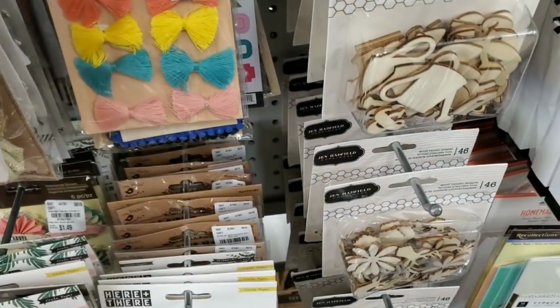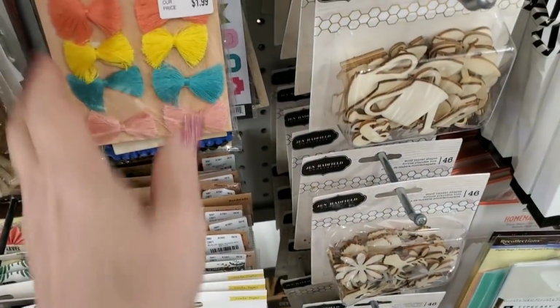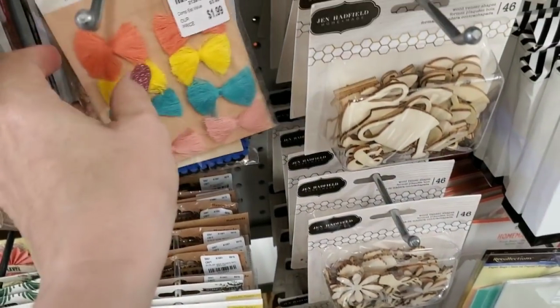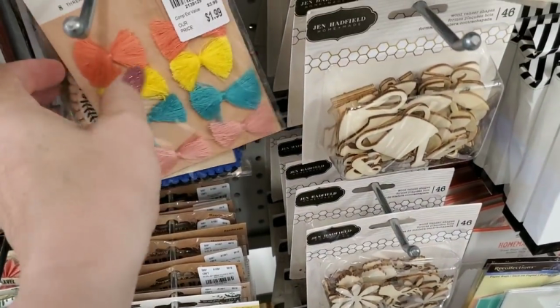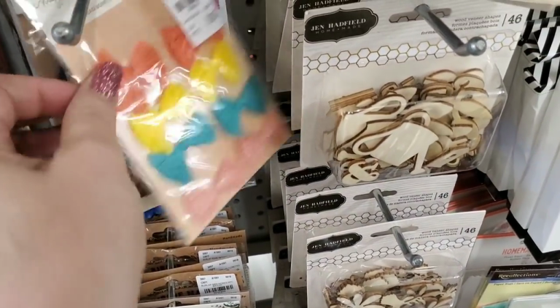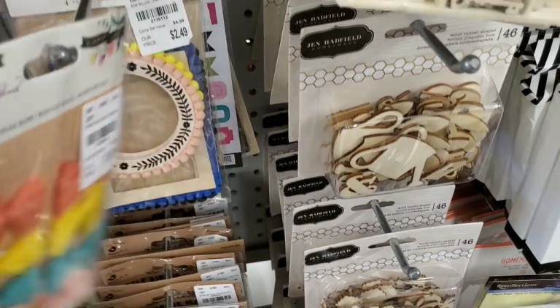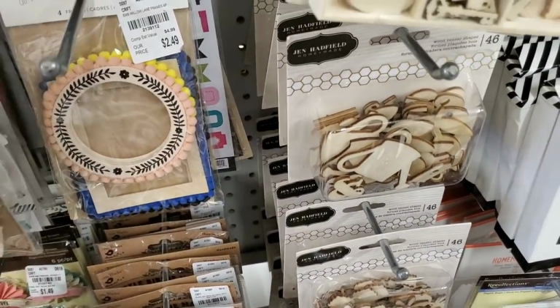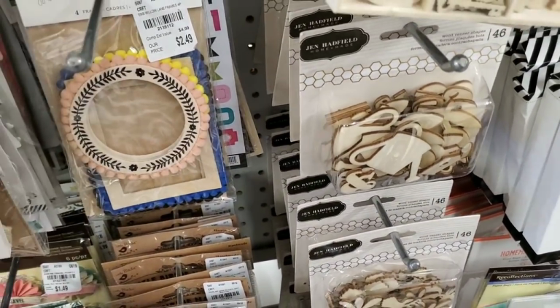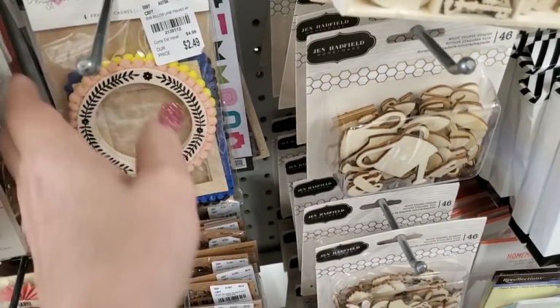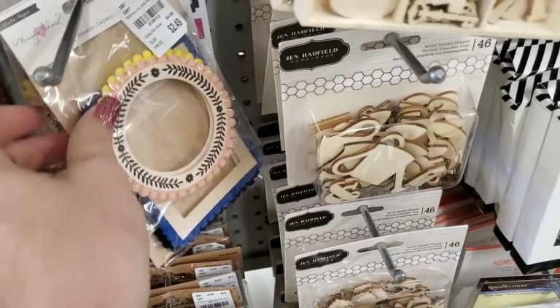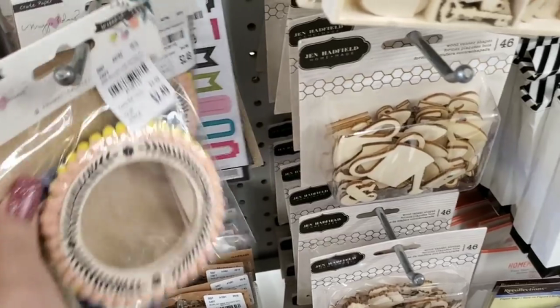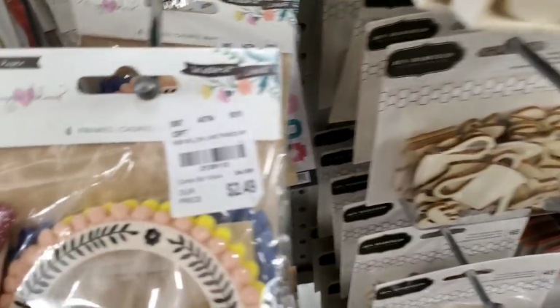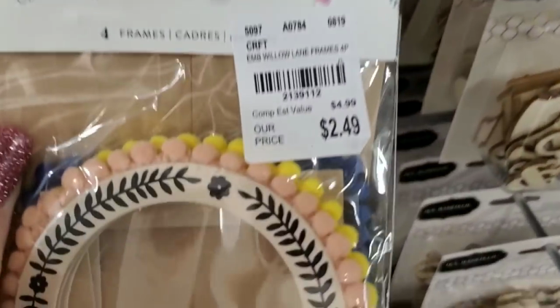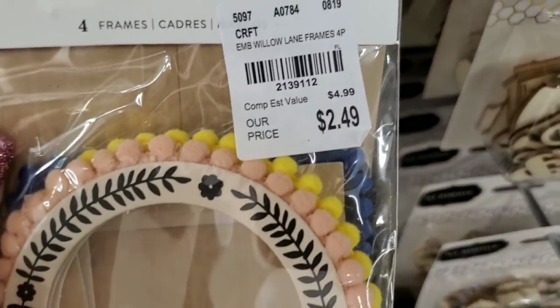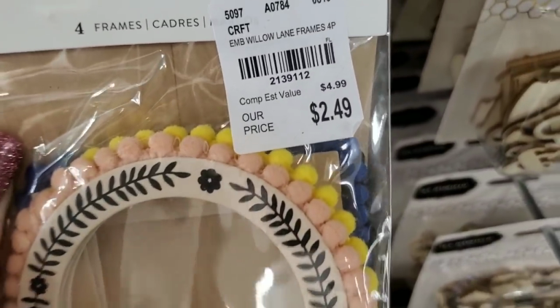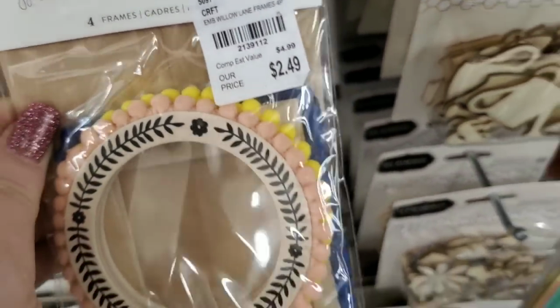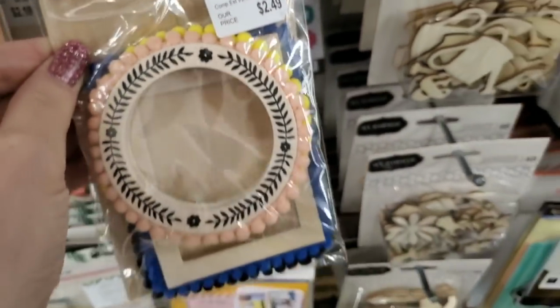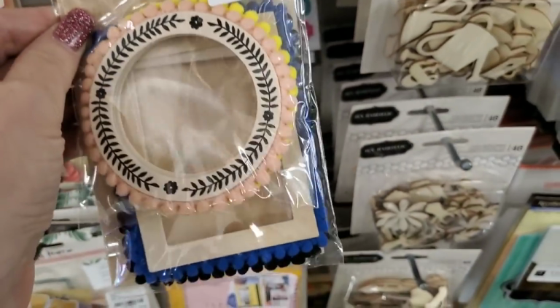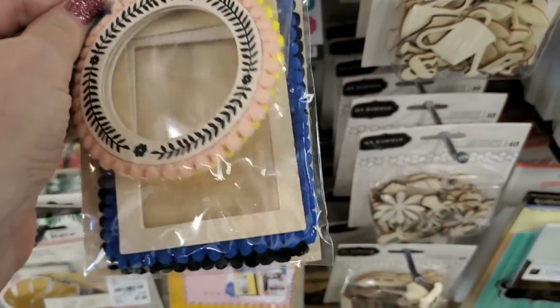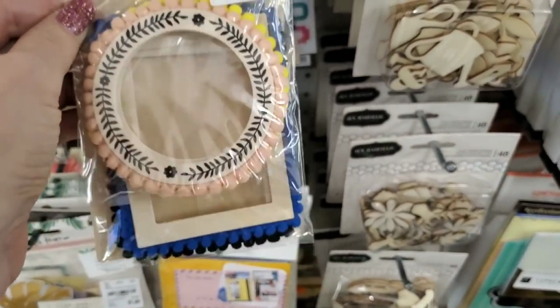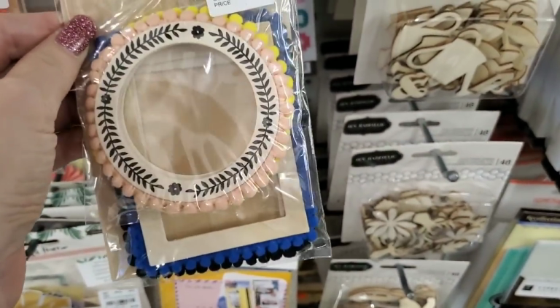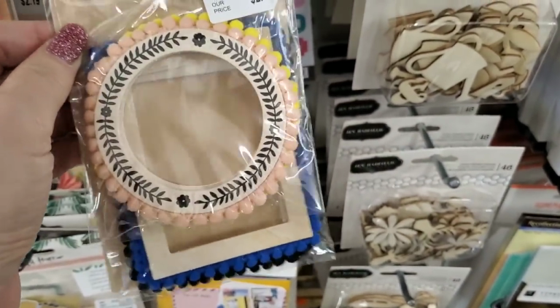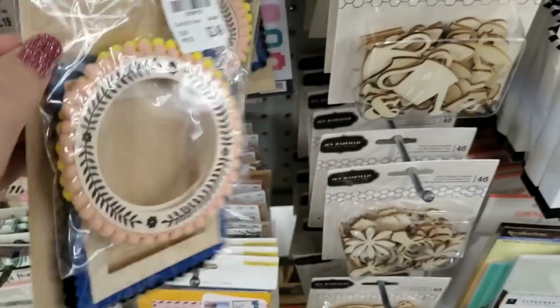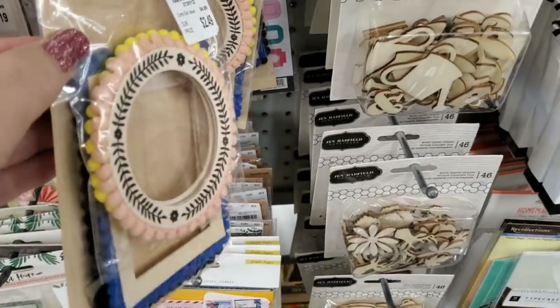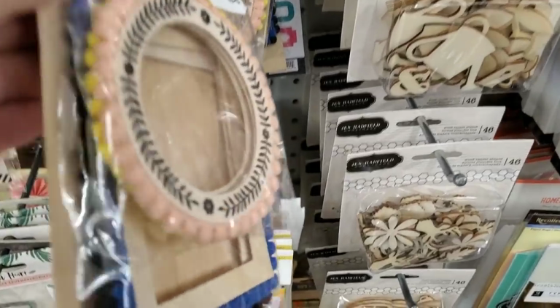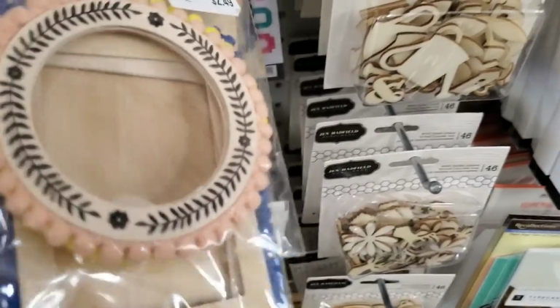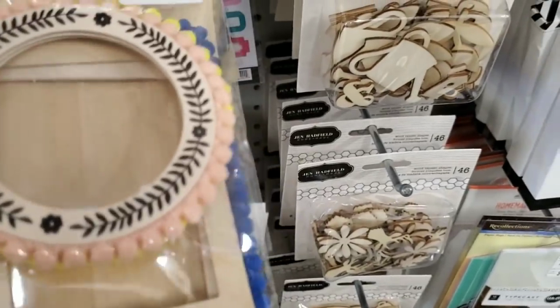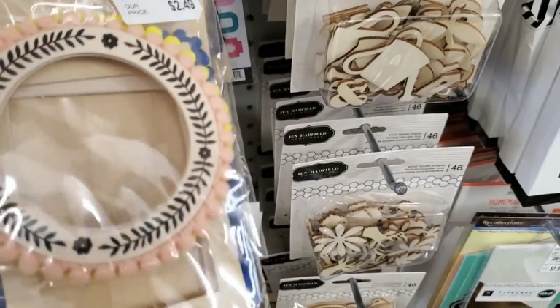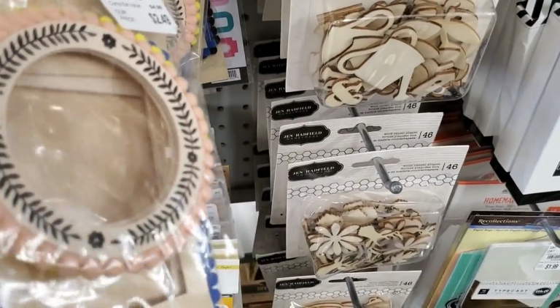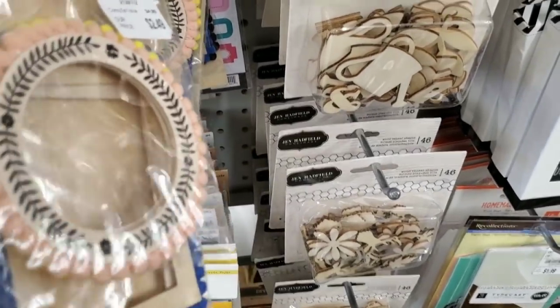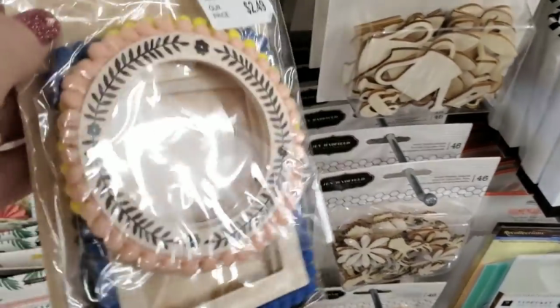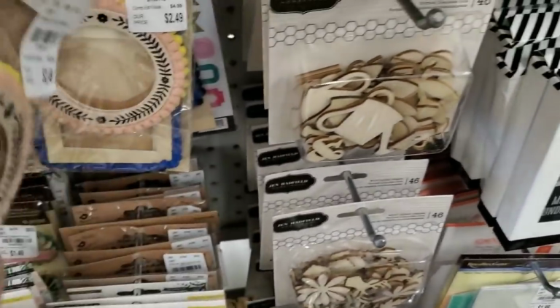I've never seen those — those are Willow Lane. We have this by Willow Lane — these frames. You get four frames in here: a black, a blue, a pink, and a yellow.